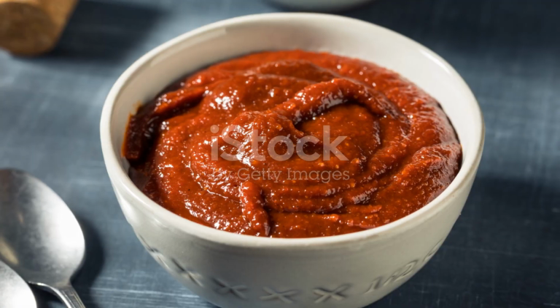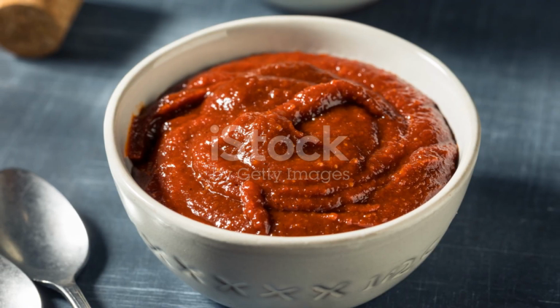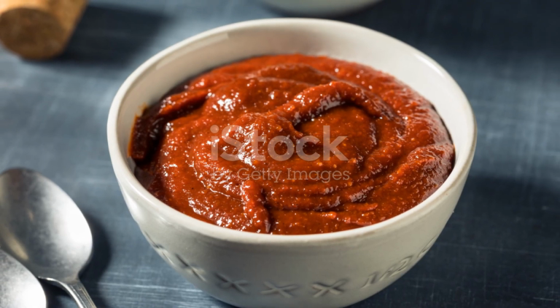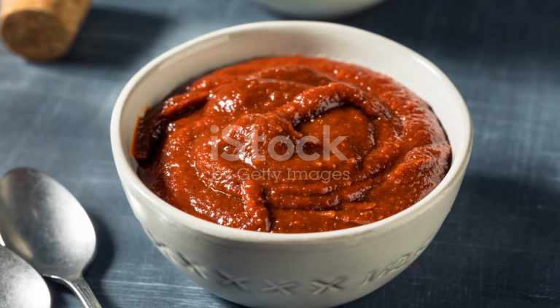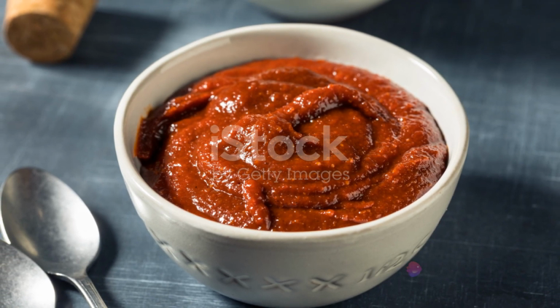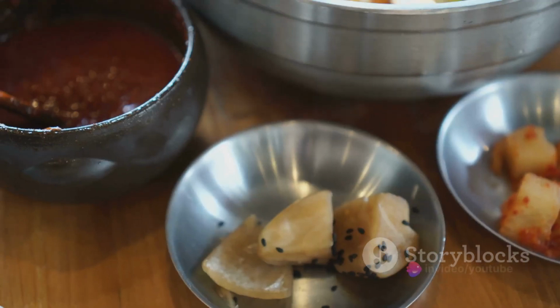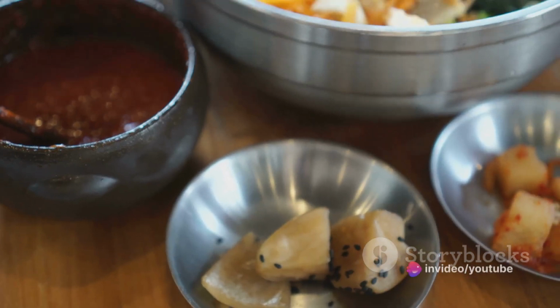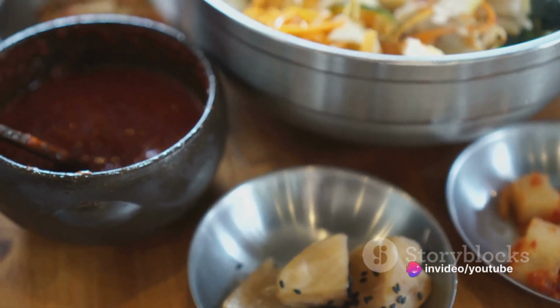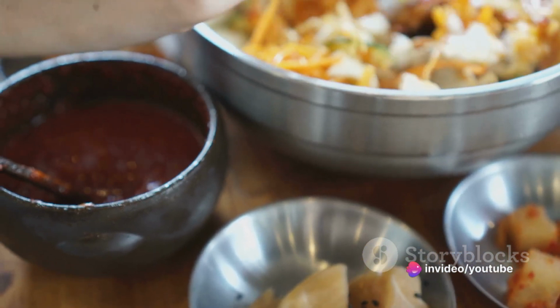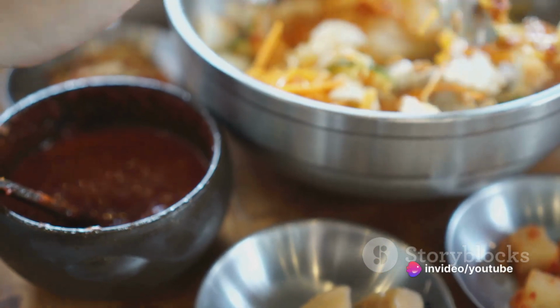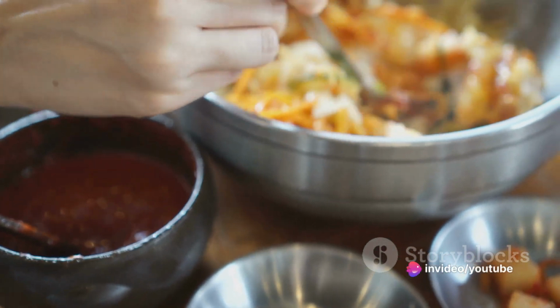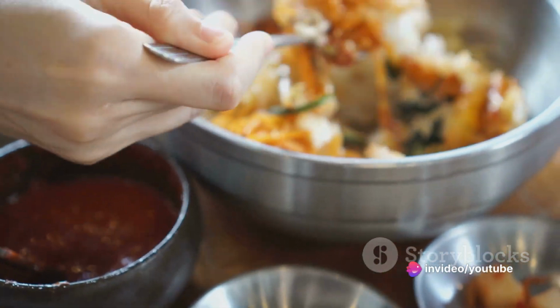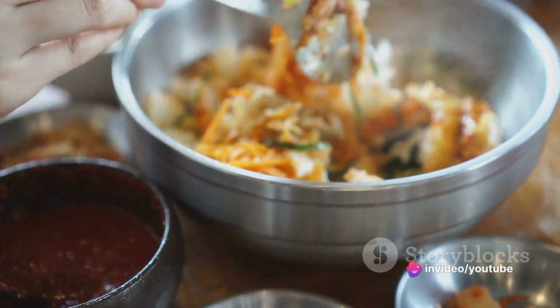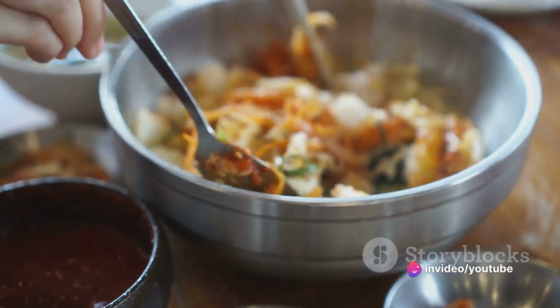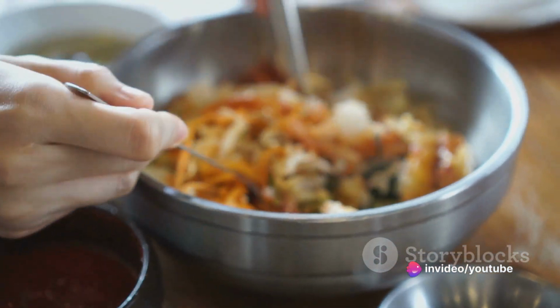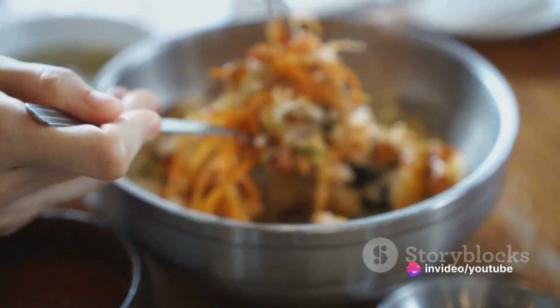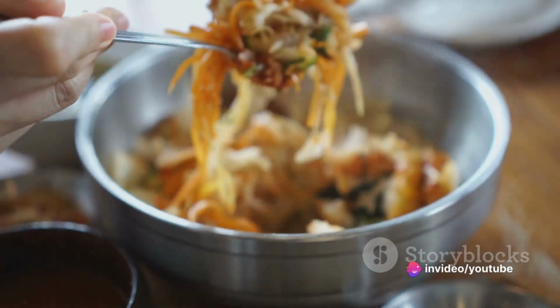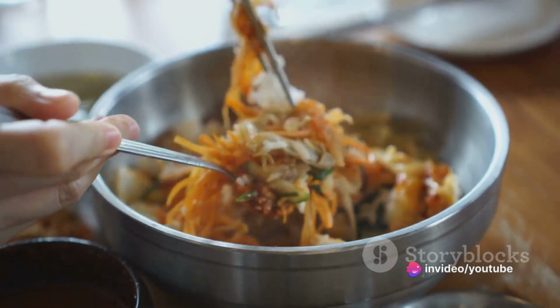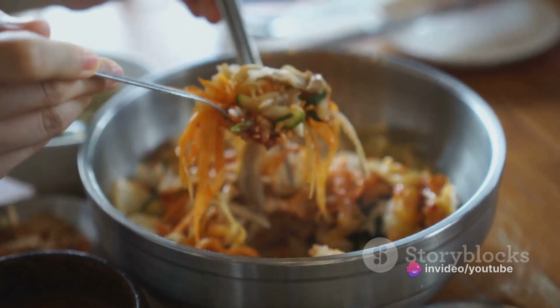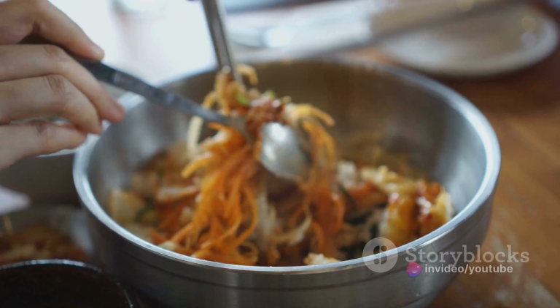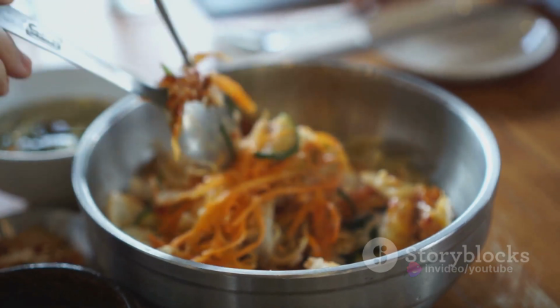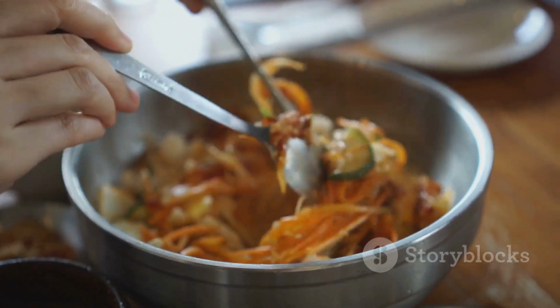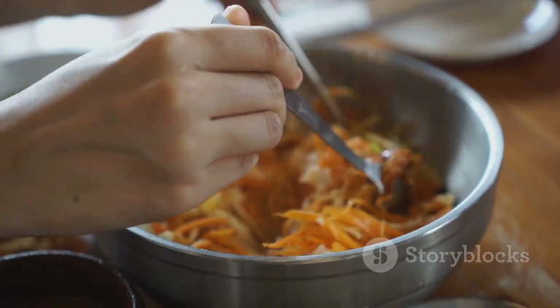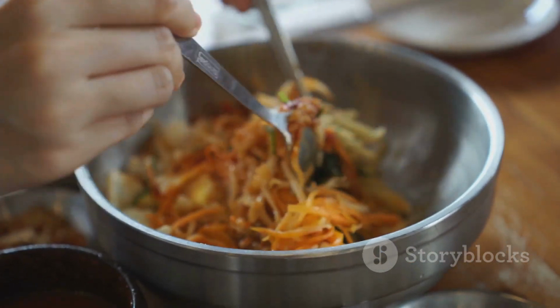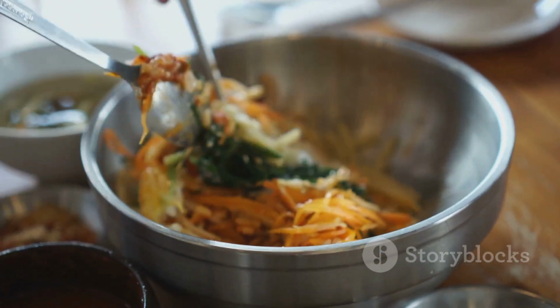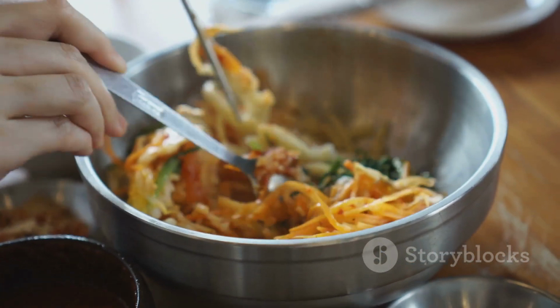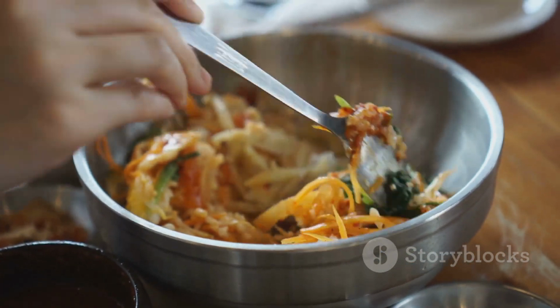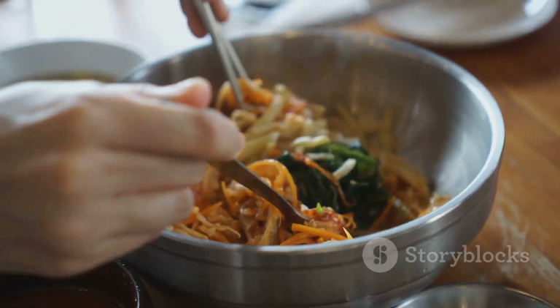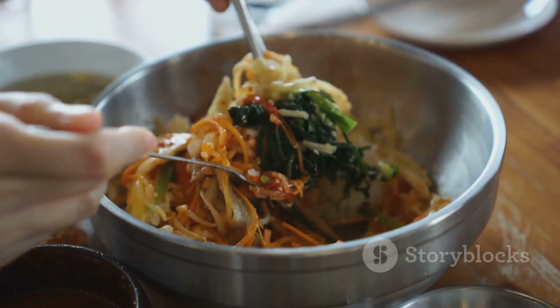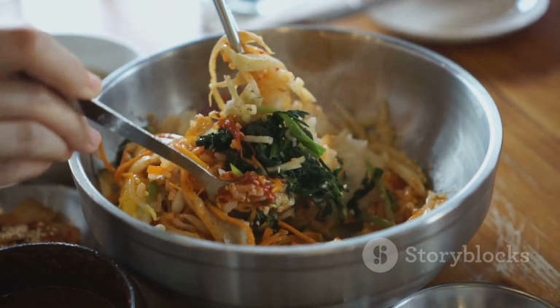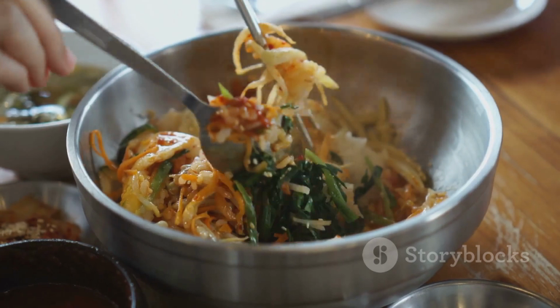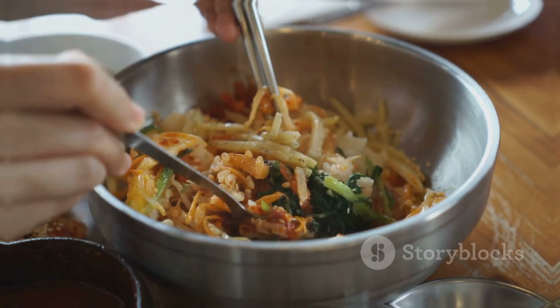Next, you need the star of the show: Gochujang. This Korean red chili paste is what gives our noodles that distinctive fiery kick and deep umami flavor. Other ingredients include soy sauce, sugar, garlic, sesame oil, and scallions for garnish.